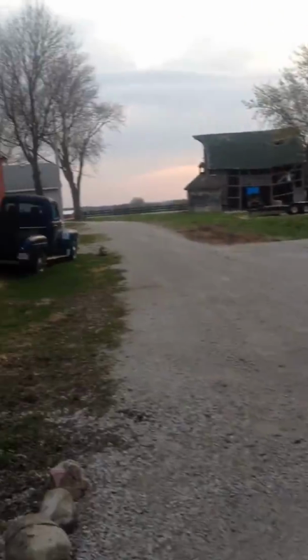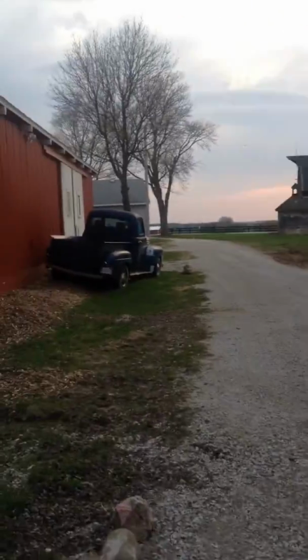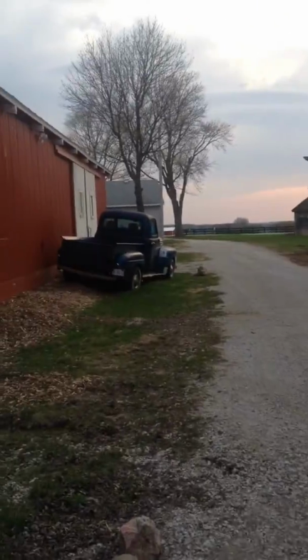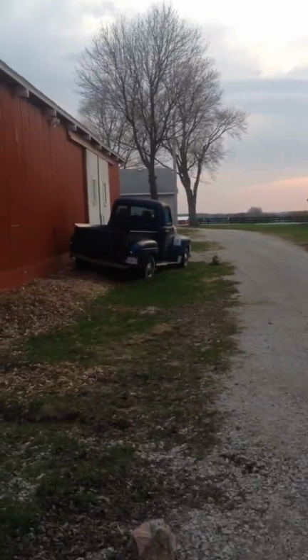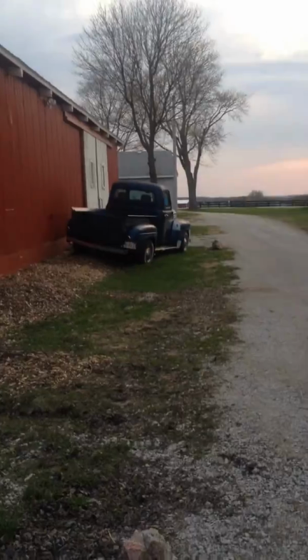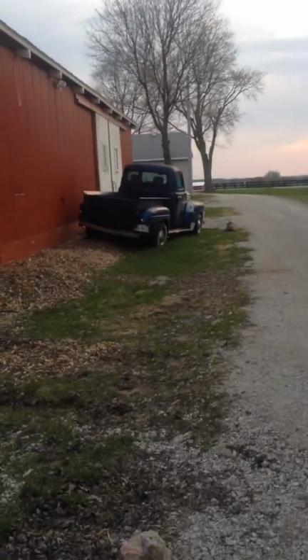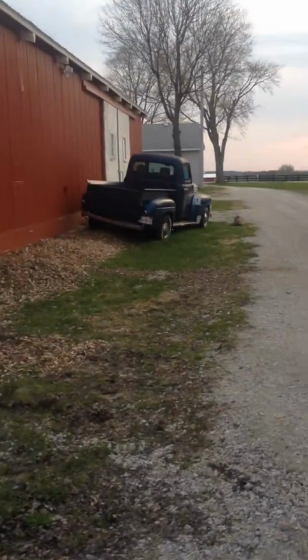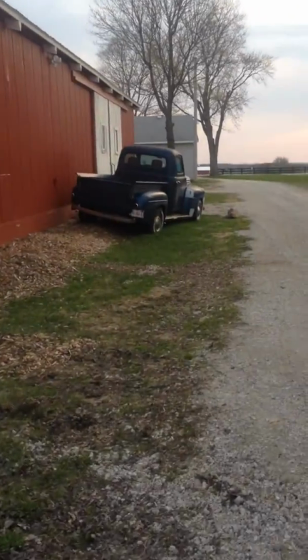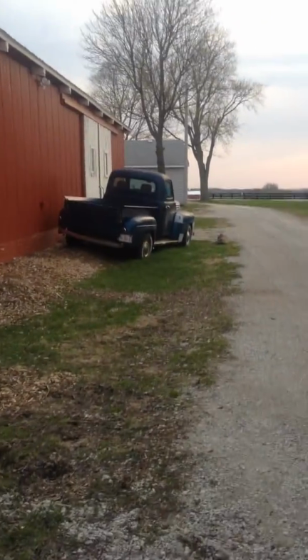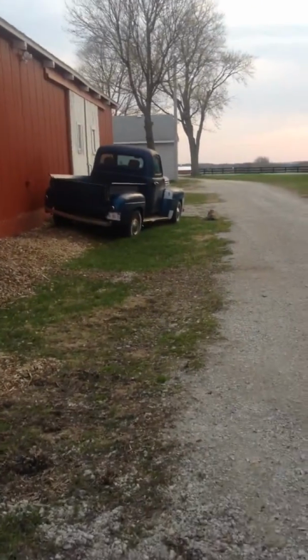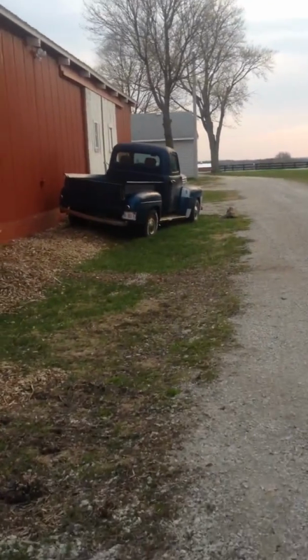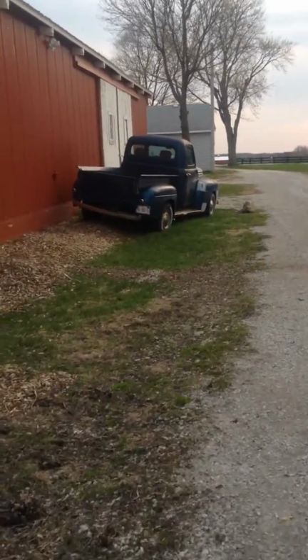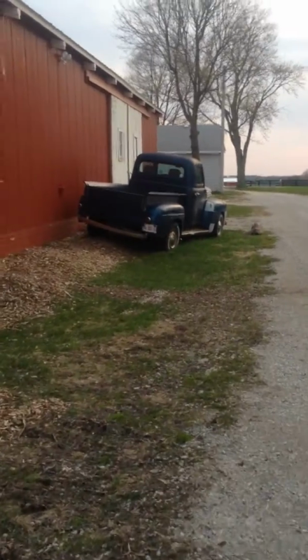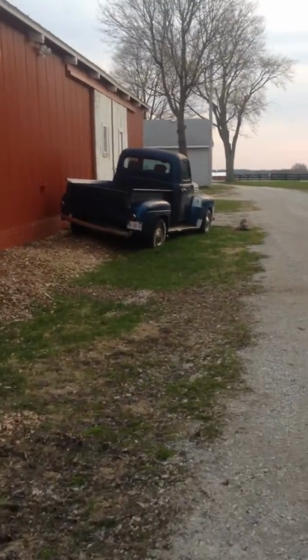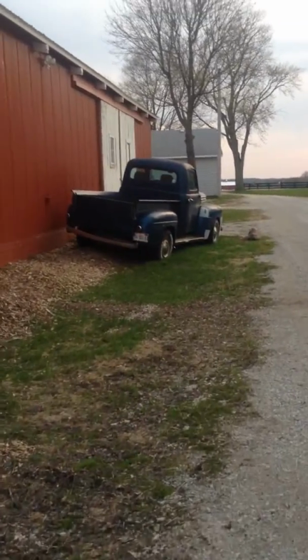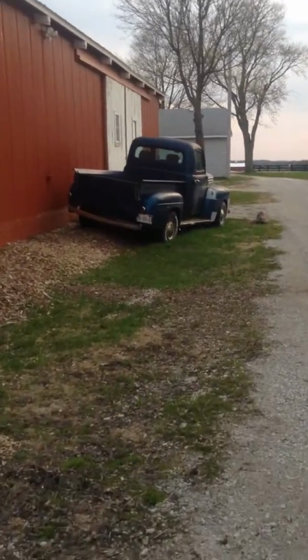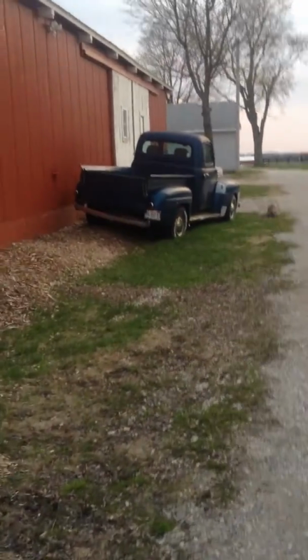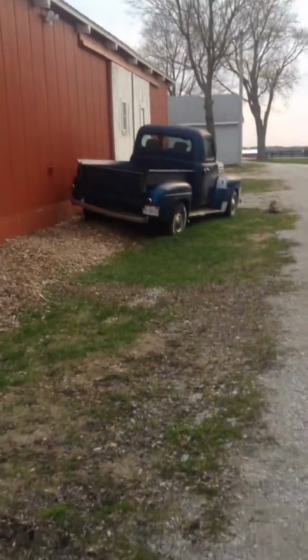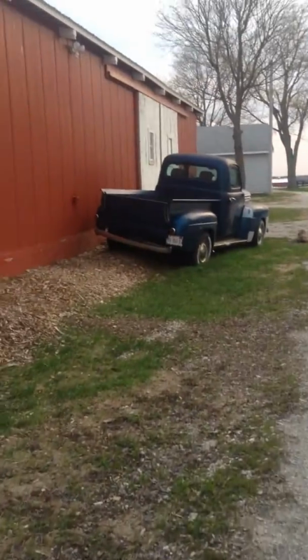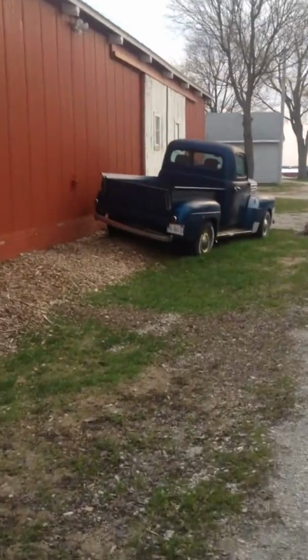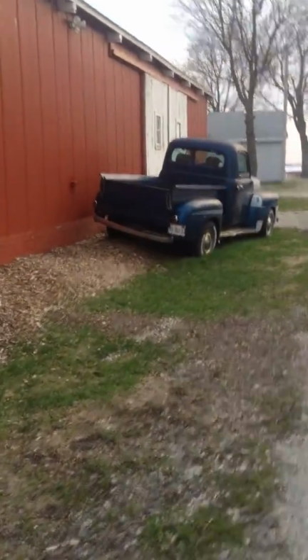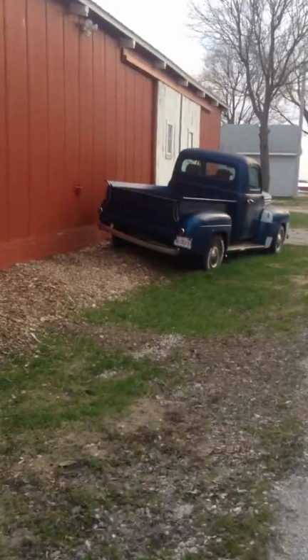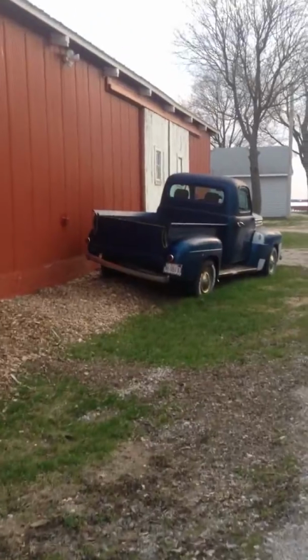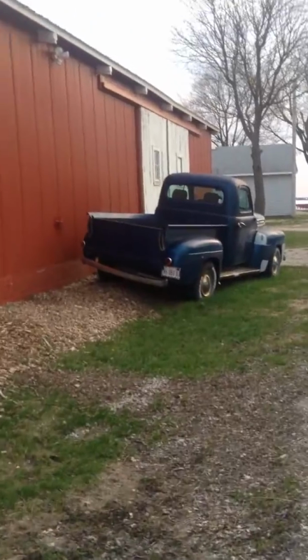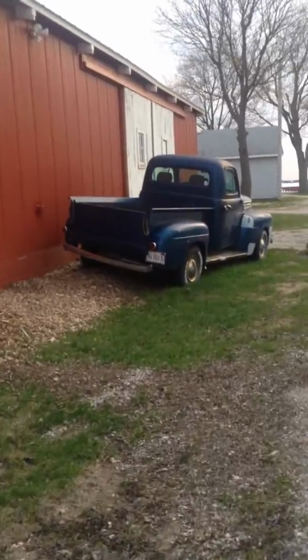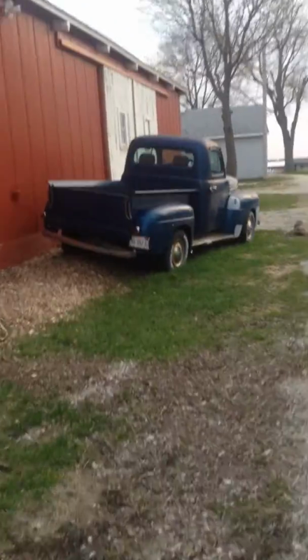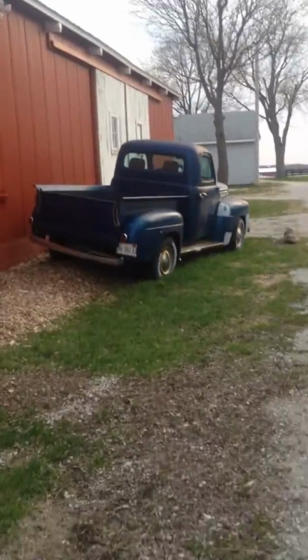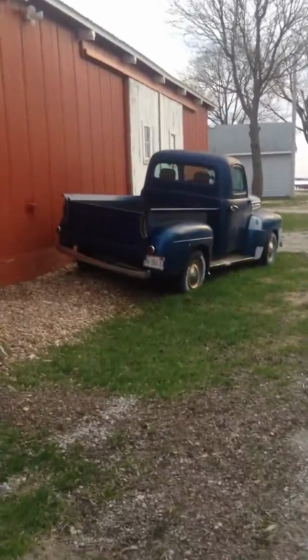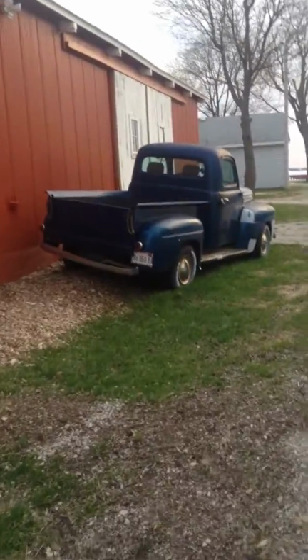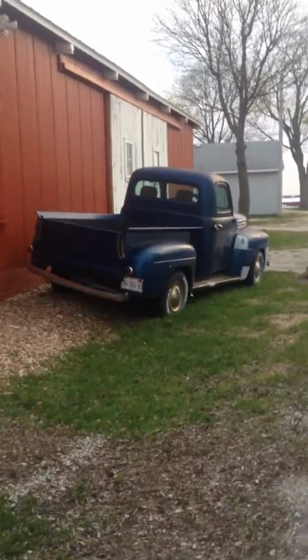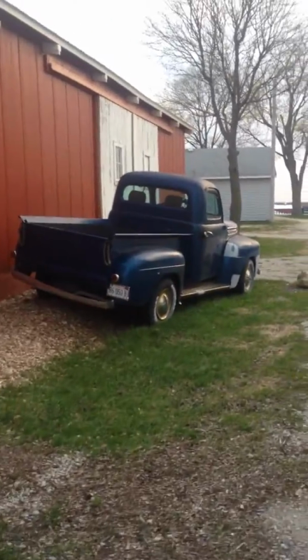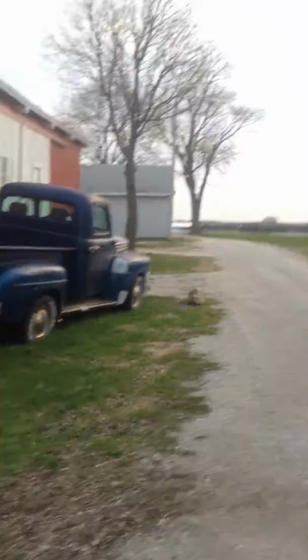And look at this great old pickup truck. It's a Ford — a nice blue Ford pickup truck.